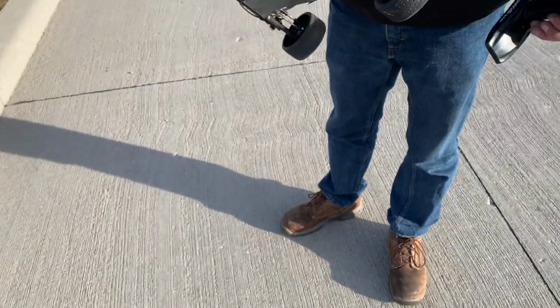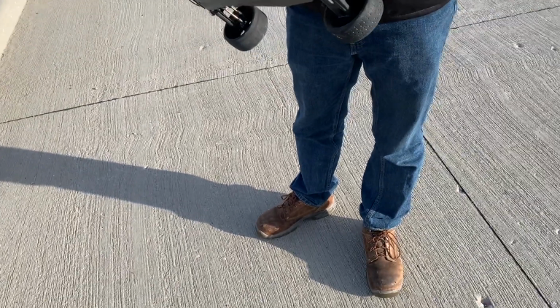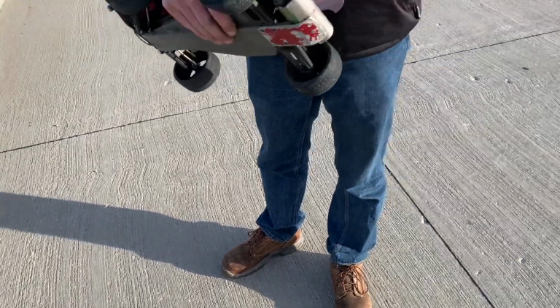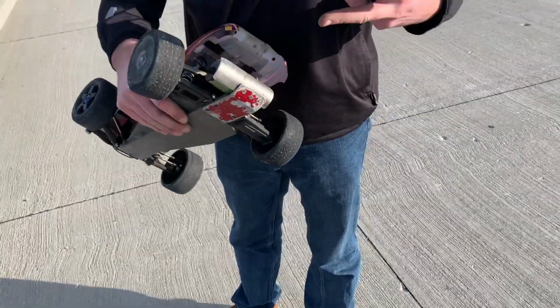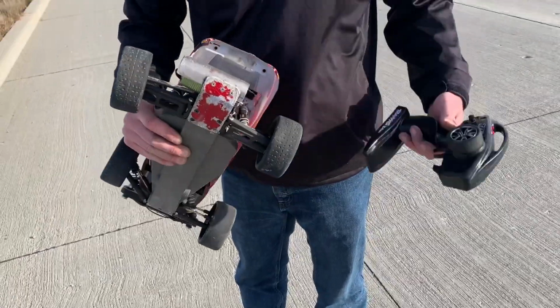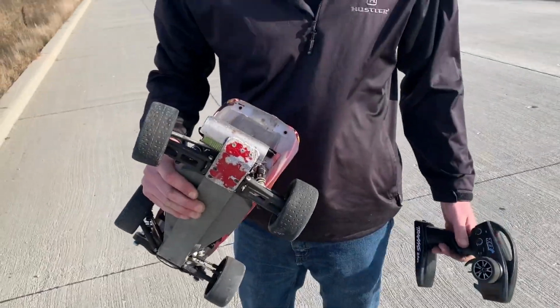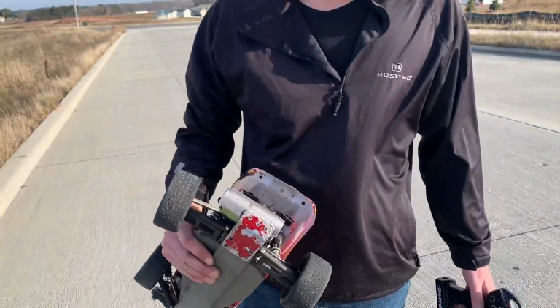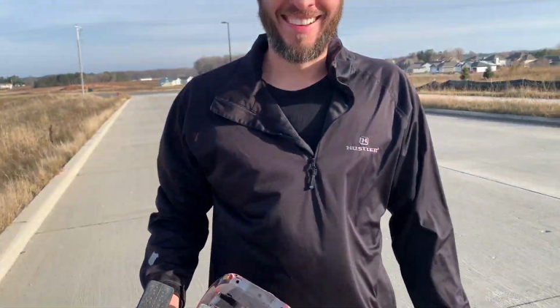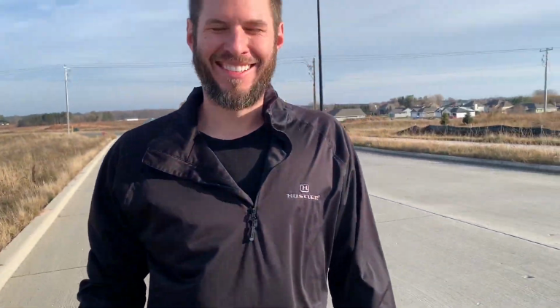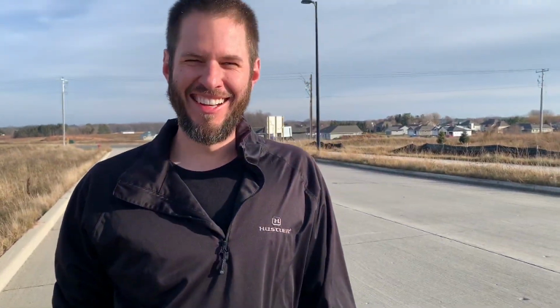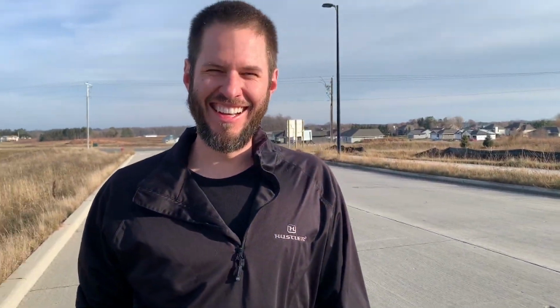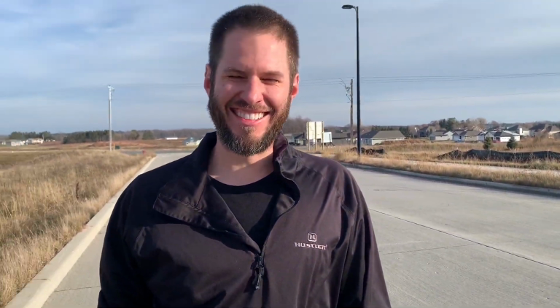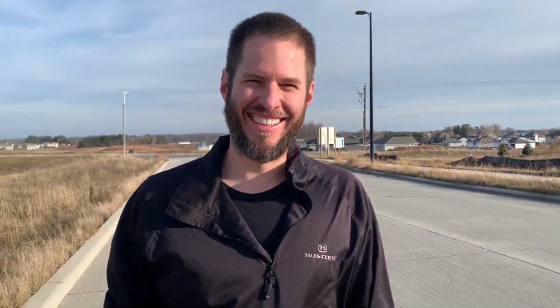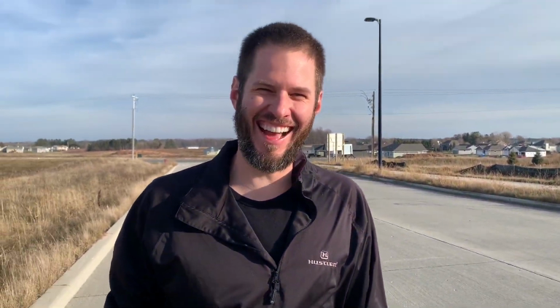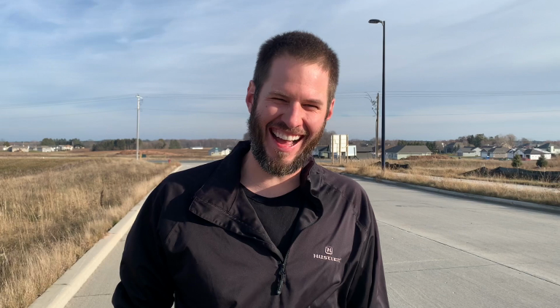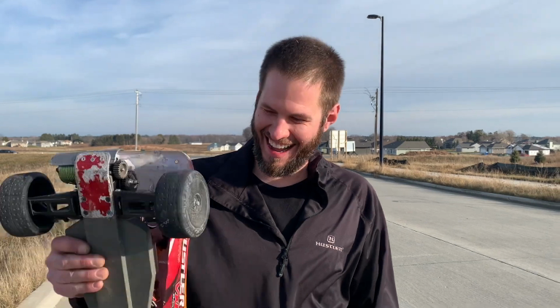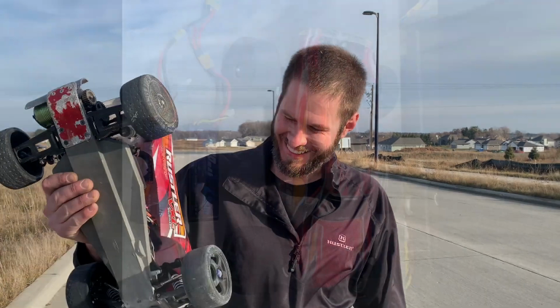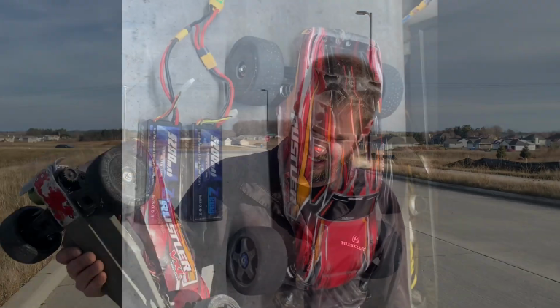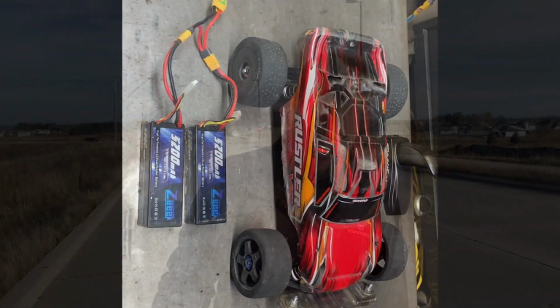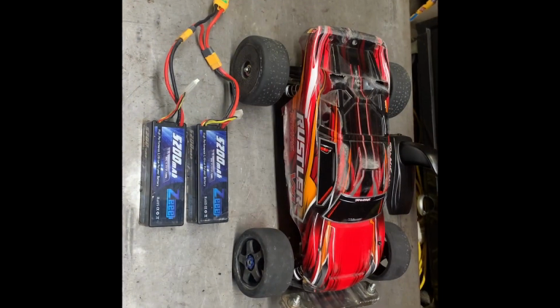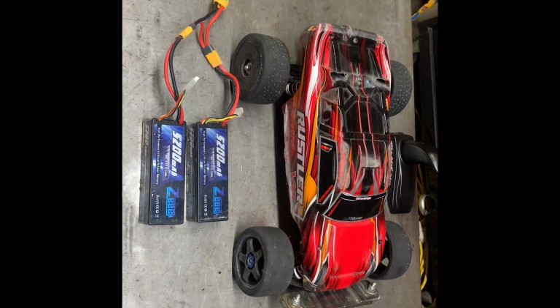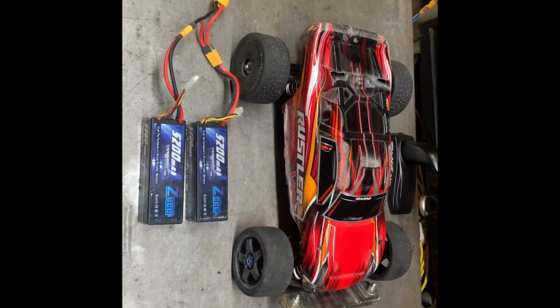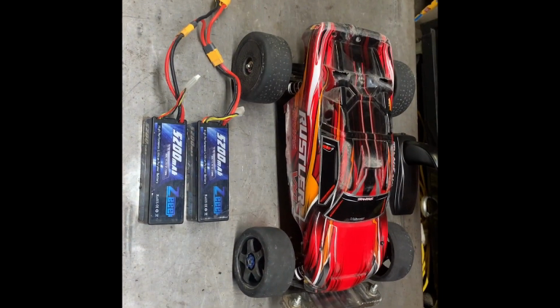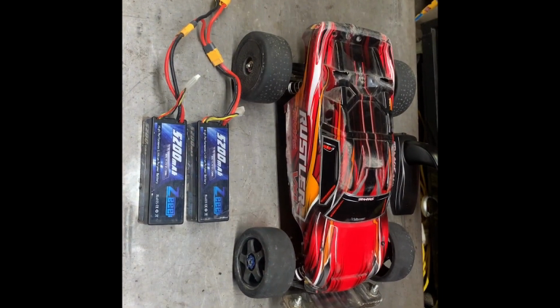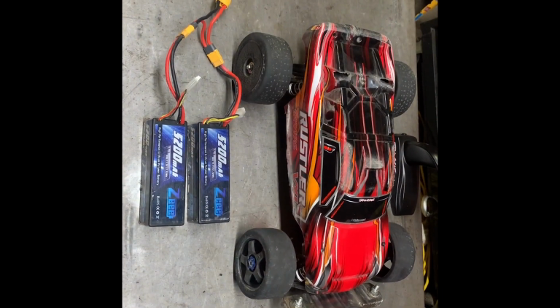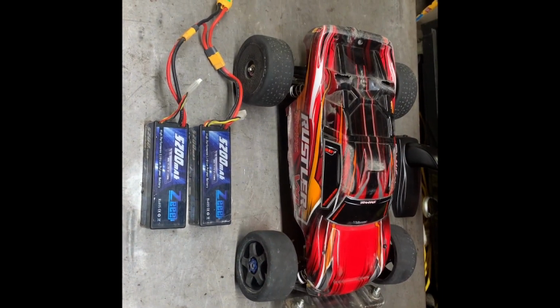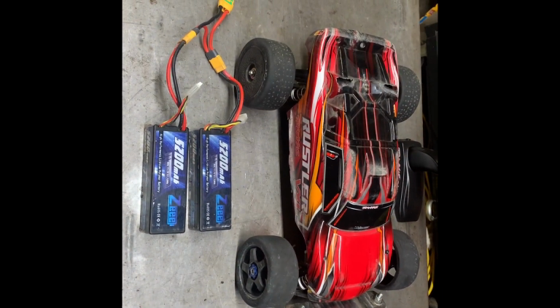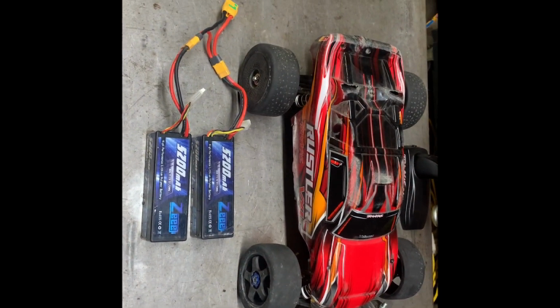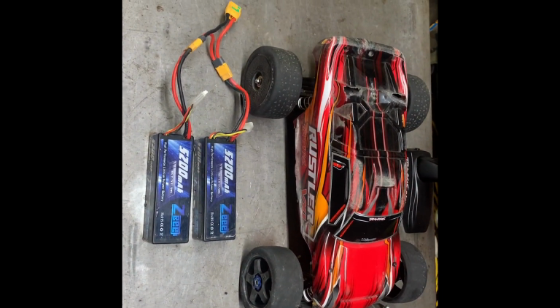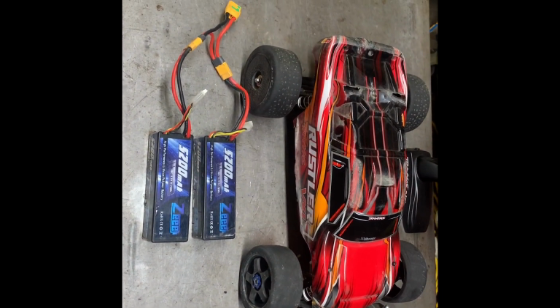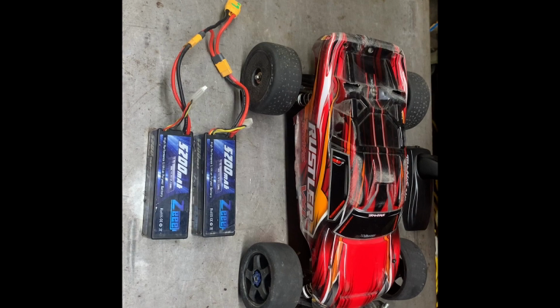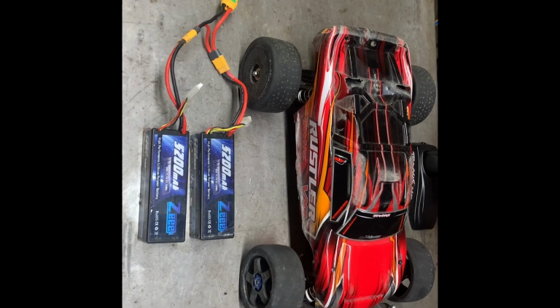Just that plastic arm broke. Nice. Sweet! 103 mile per hour two-wheel drive Rustler. Let's take a look under the hood.